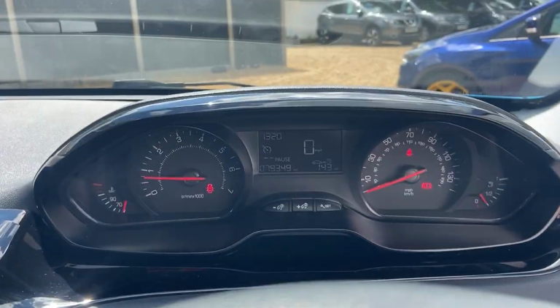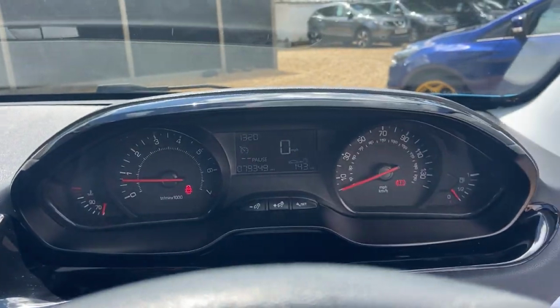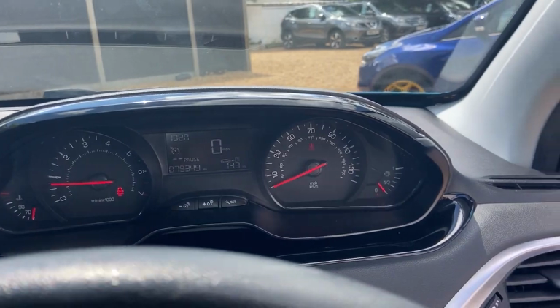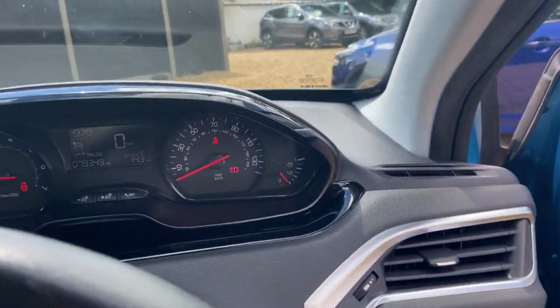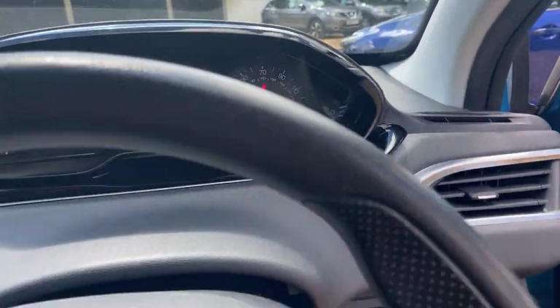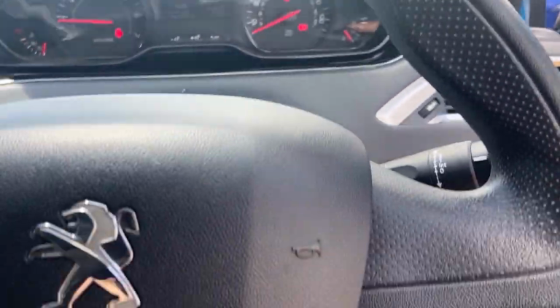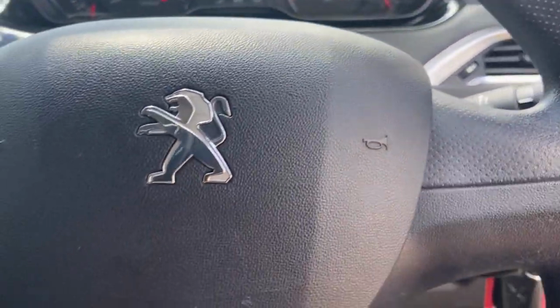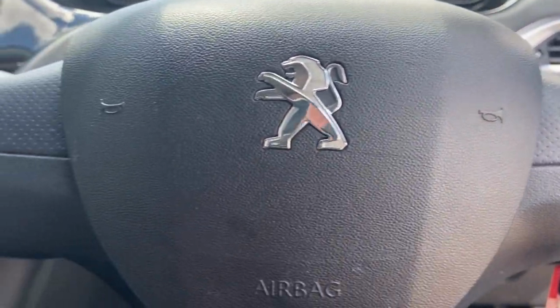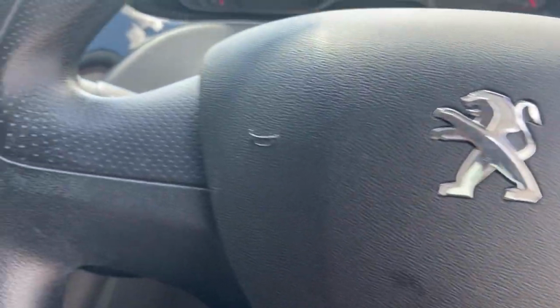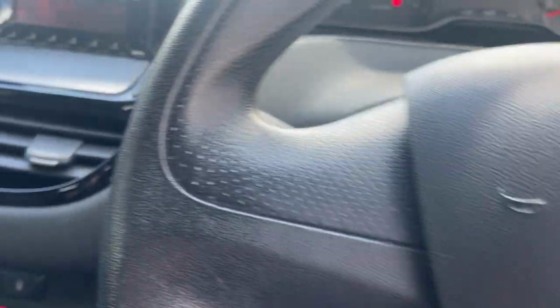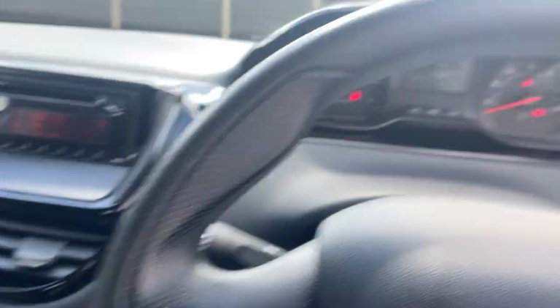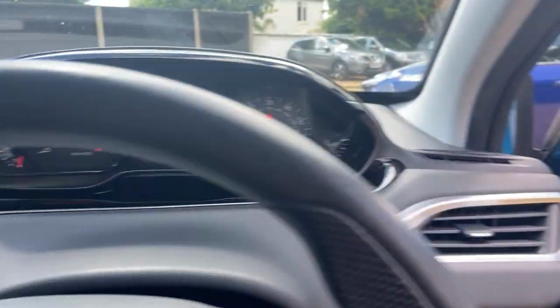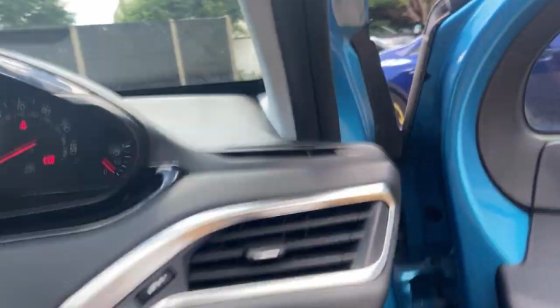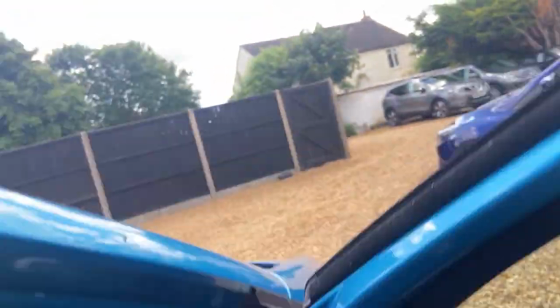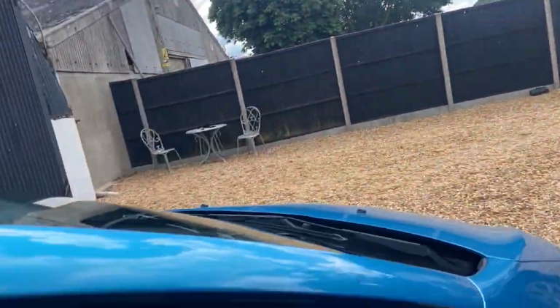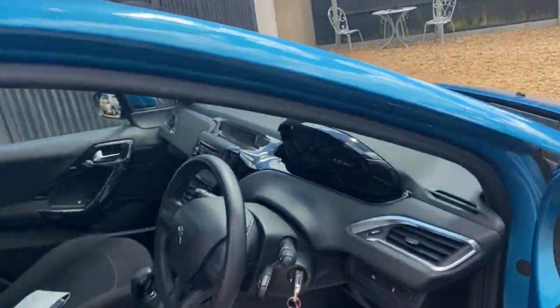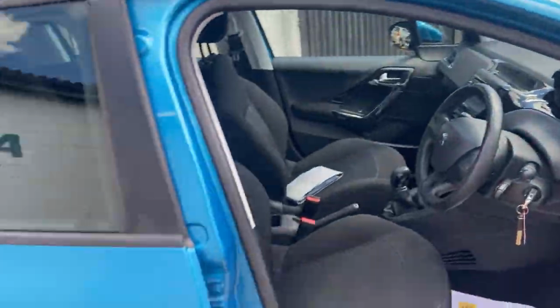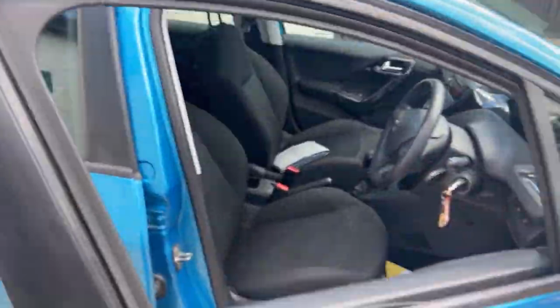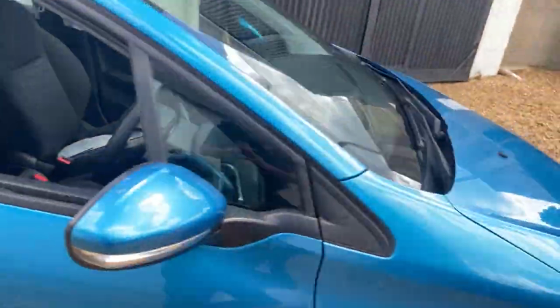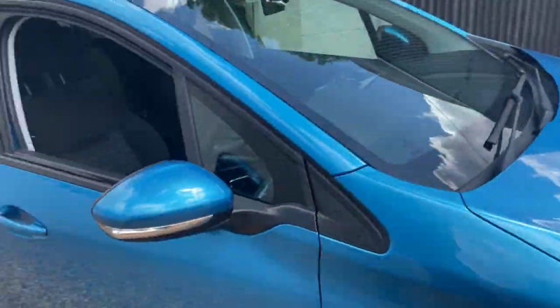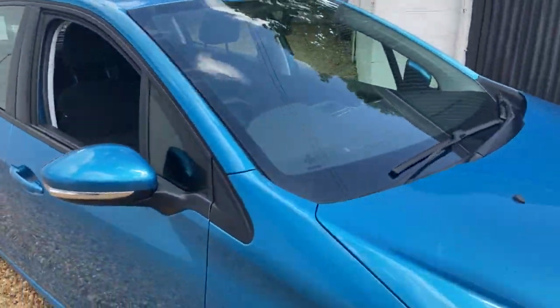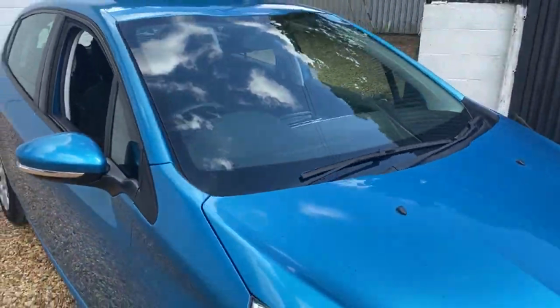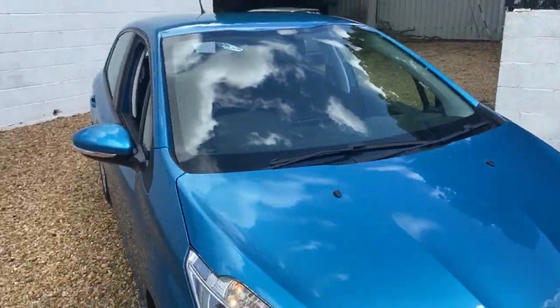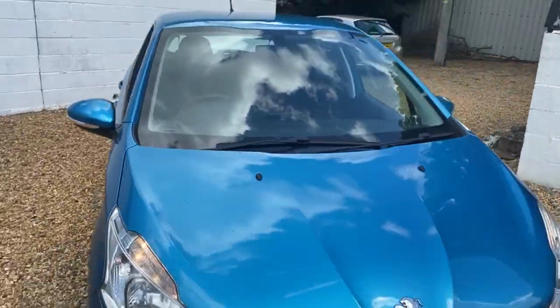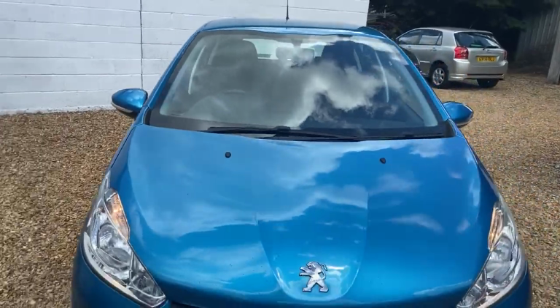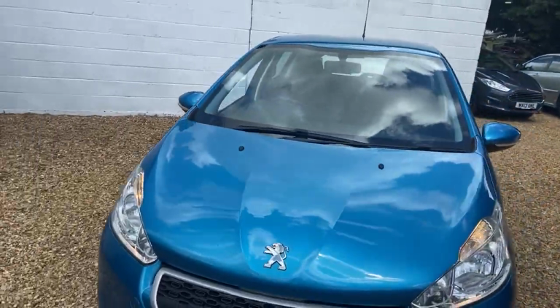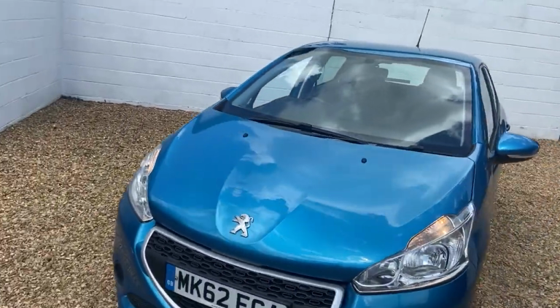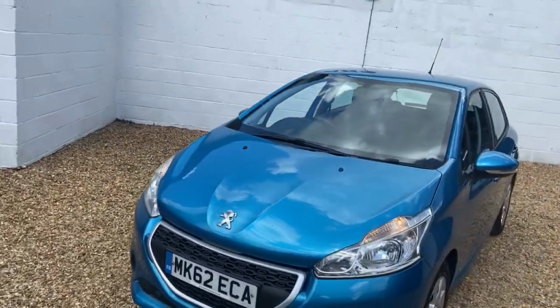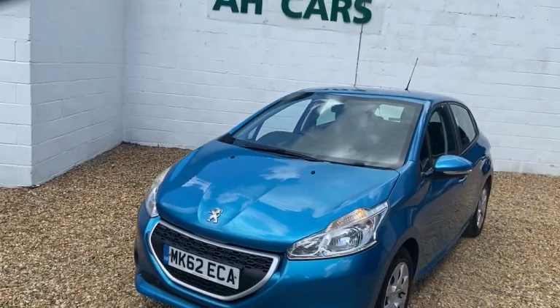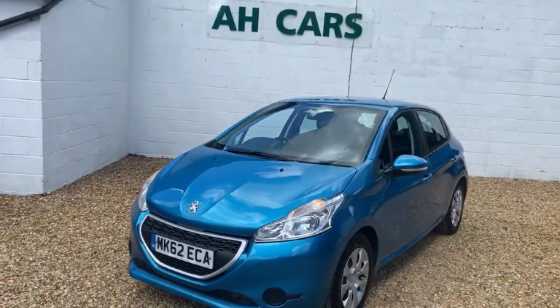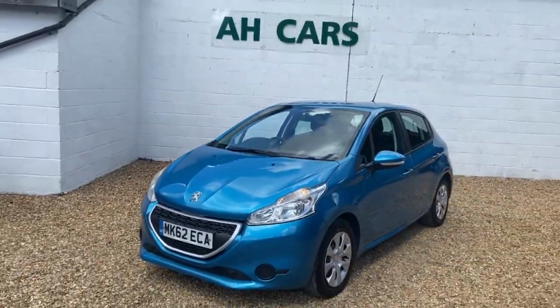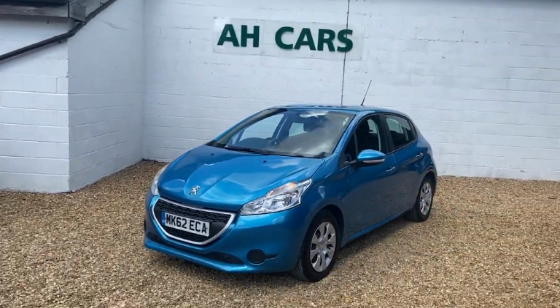So overall a very, very clean Peugeot 208 - exactly the kind of thing you're looking for in a nice pretty blue. Contact Active Car Sales and see what can be put together for you. Thank you.